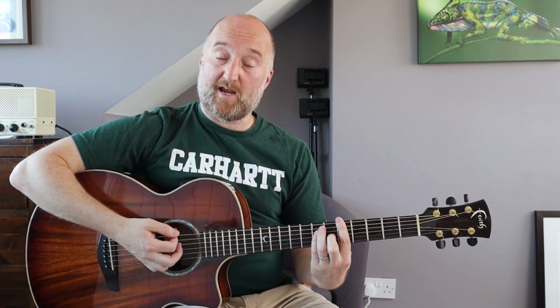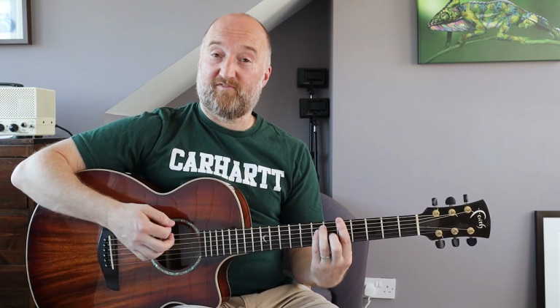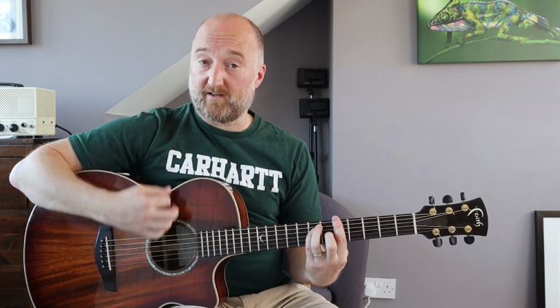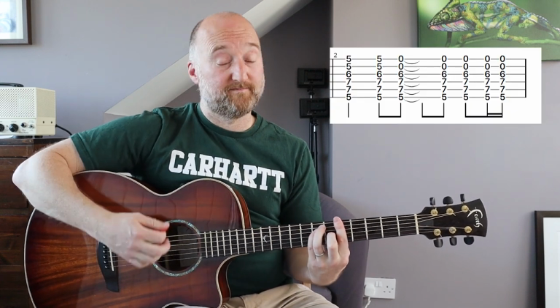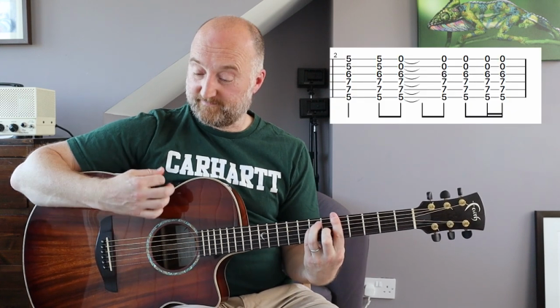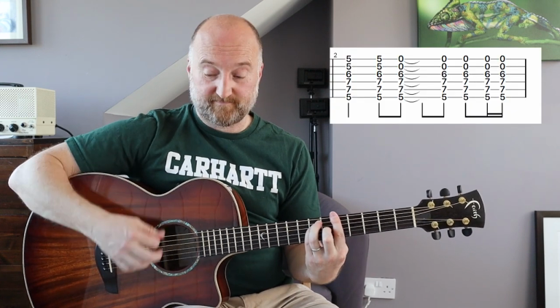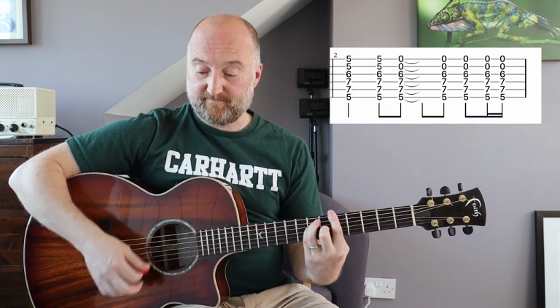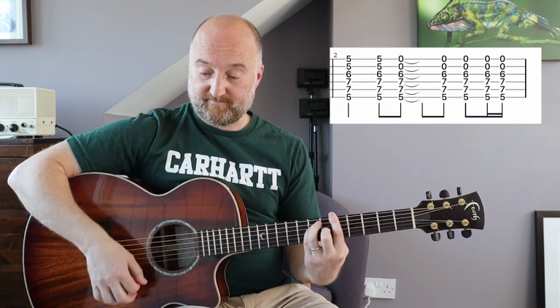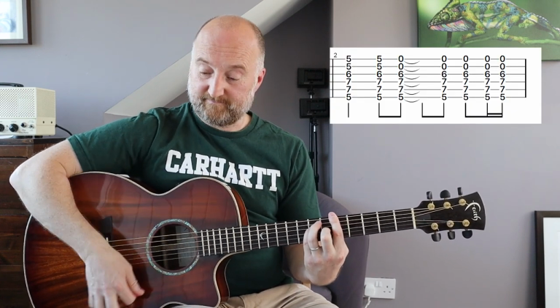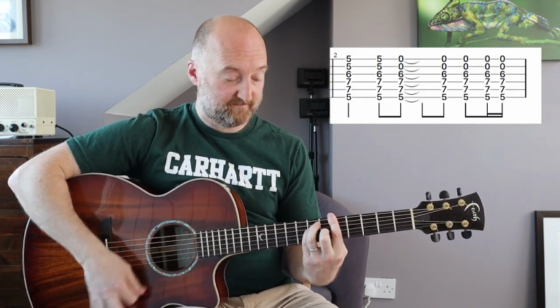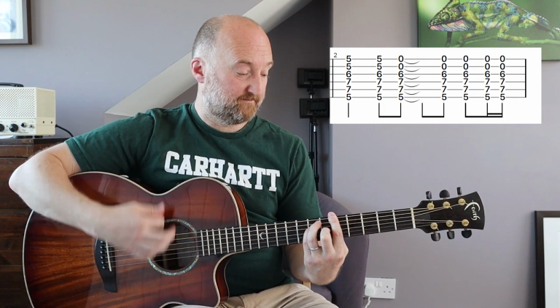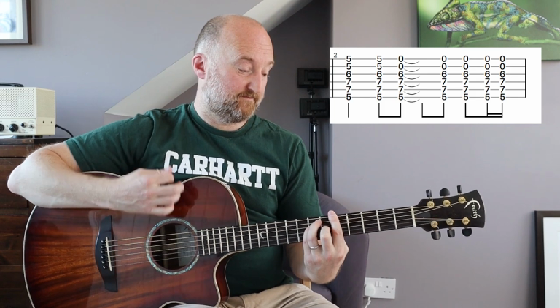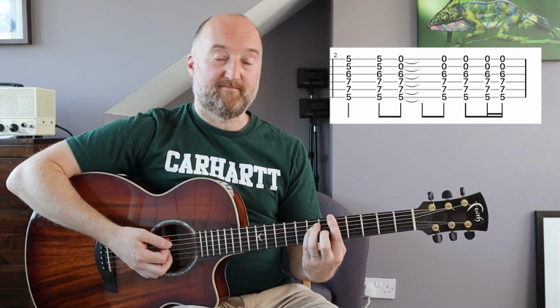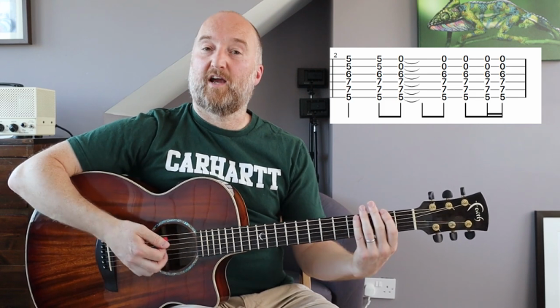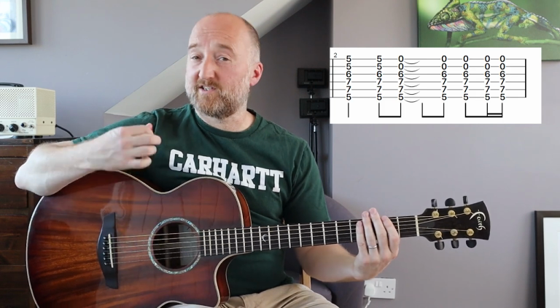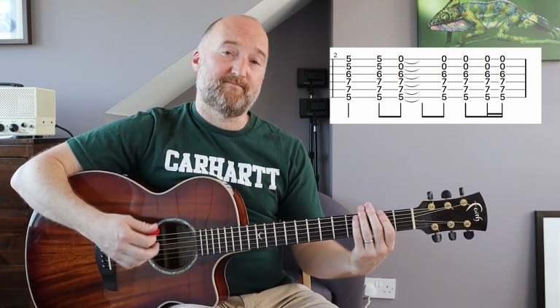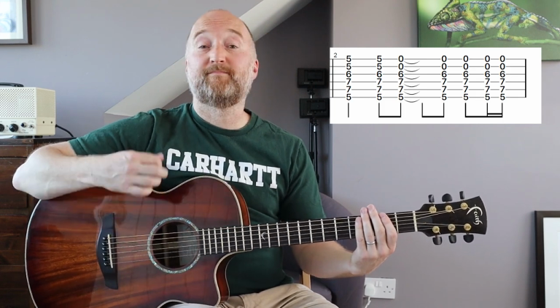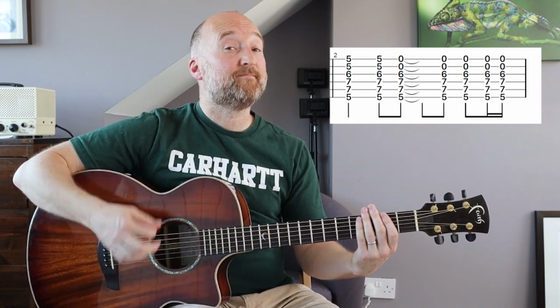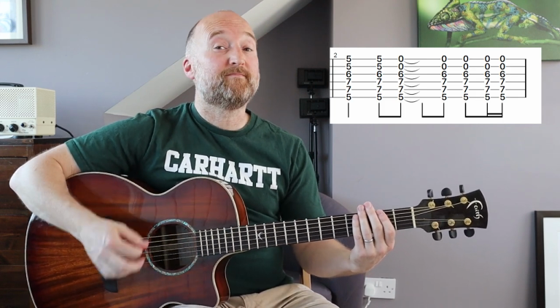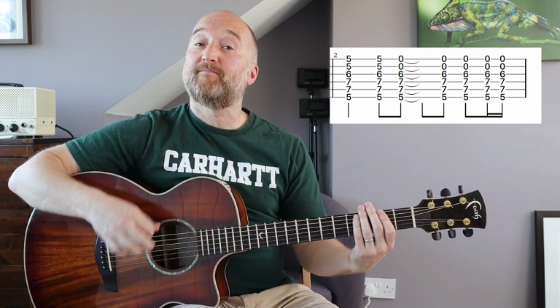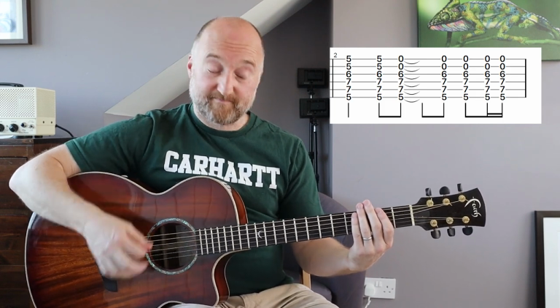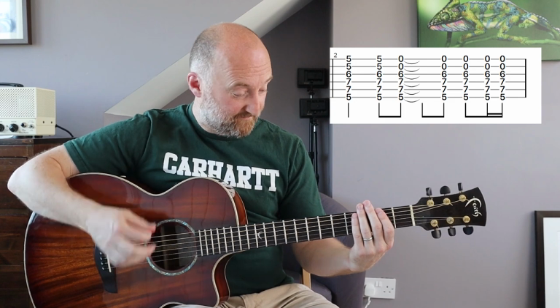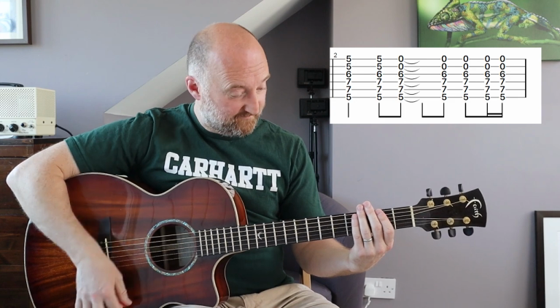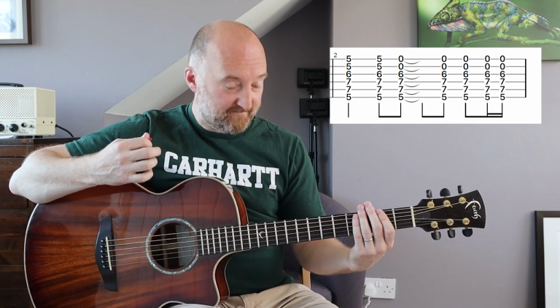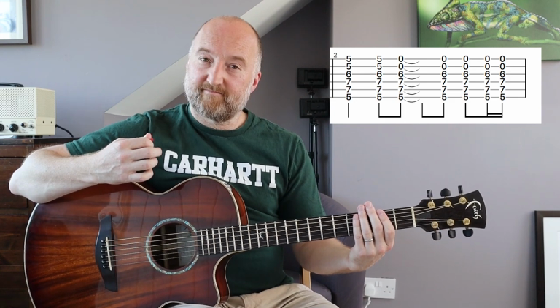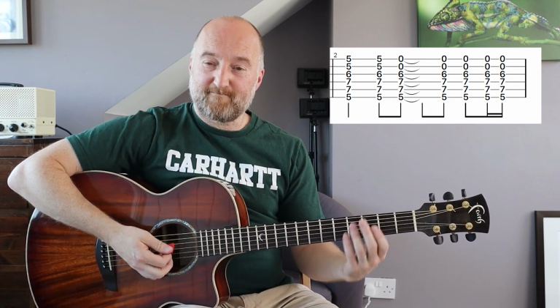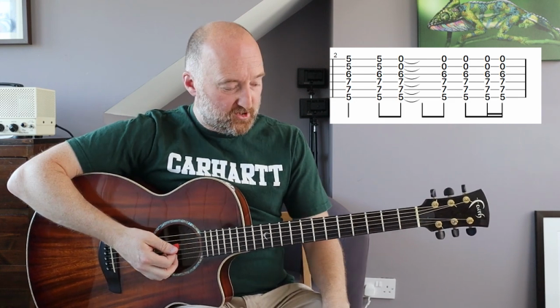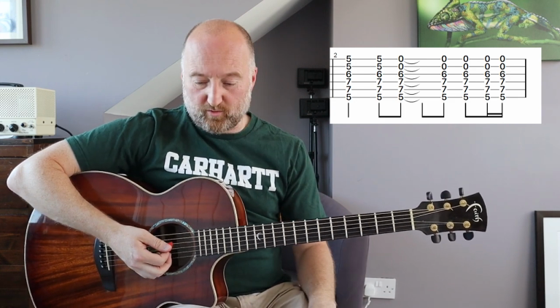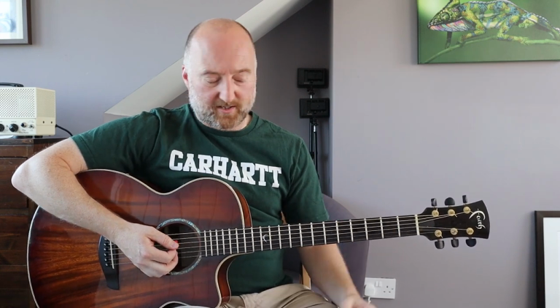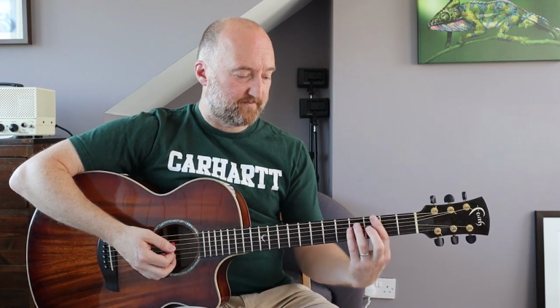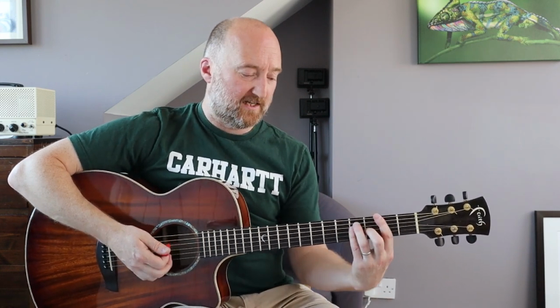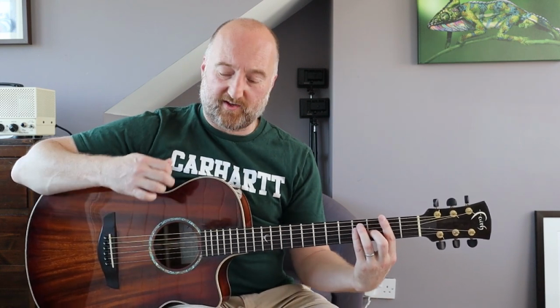Same pattern up on the fifth fret. It's pretty straightforward but it does make a difference.